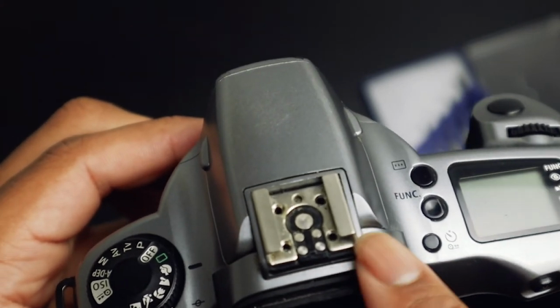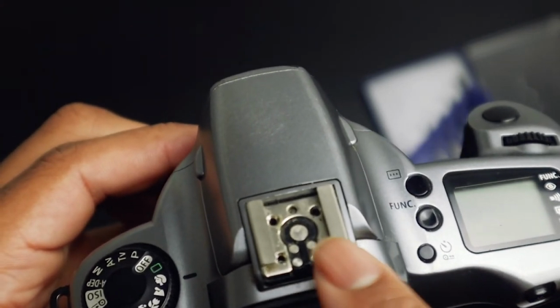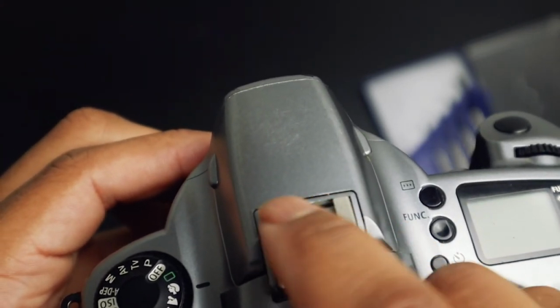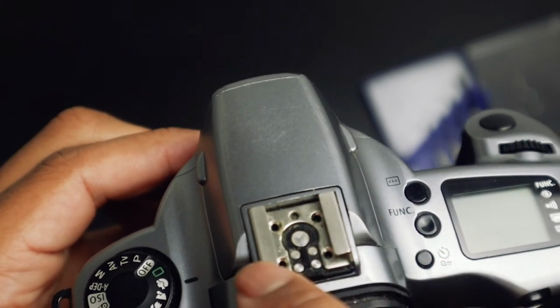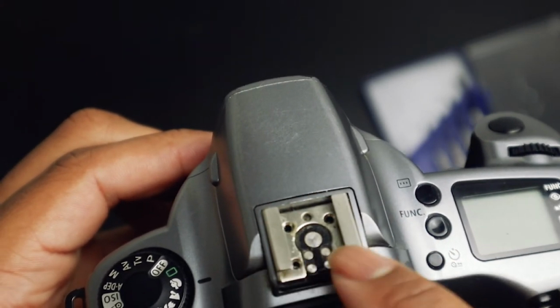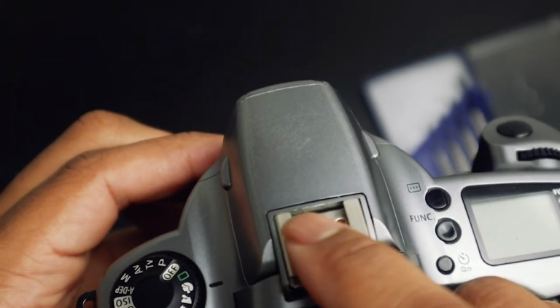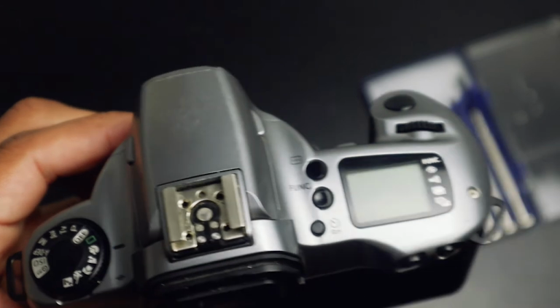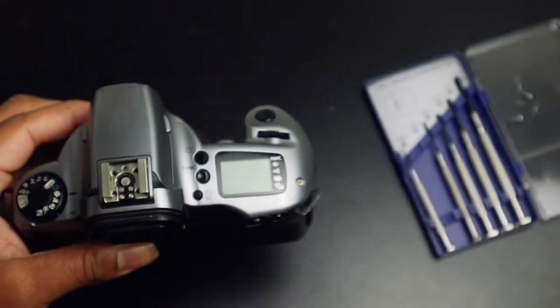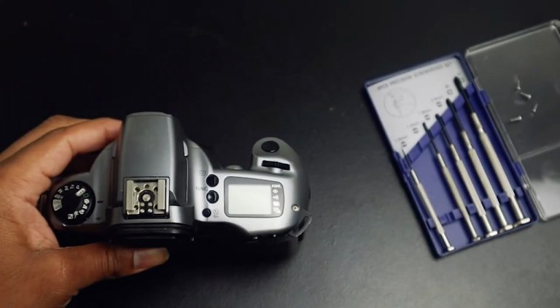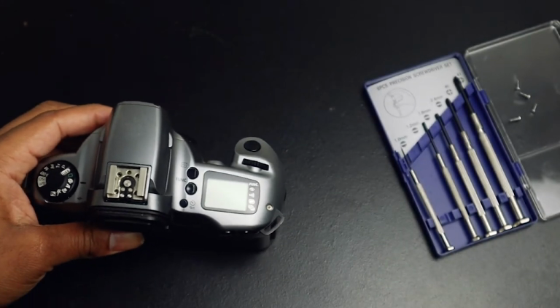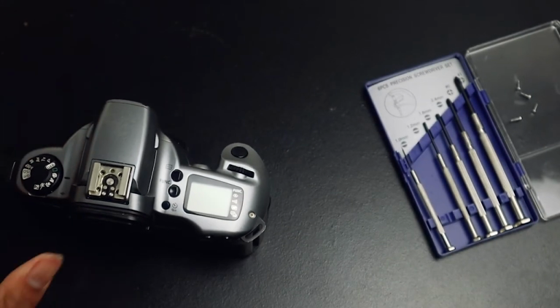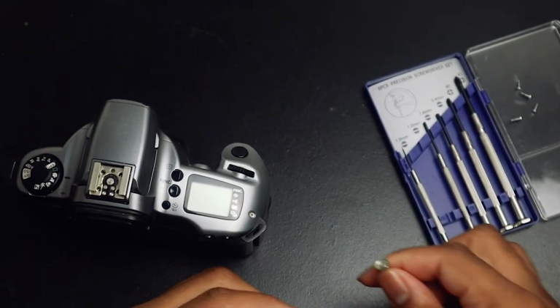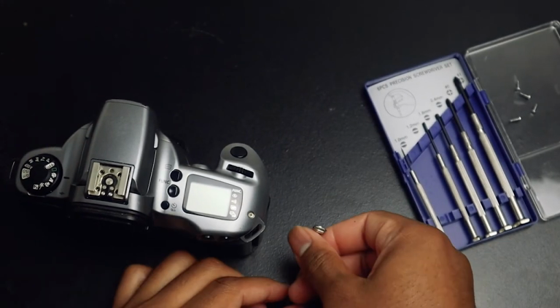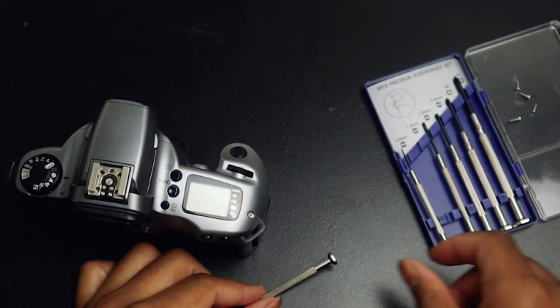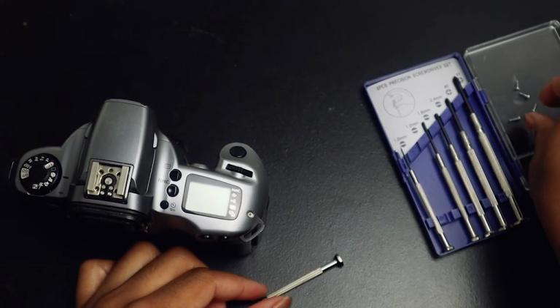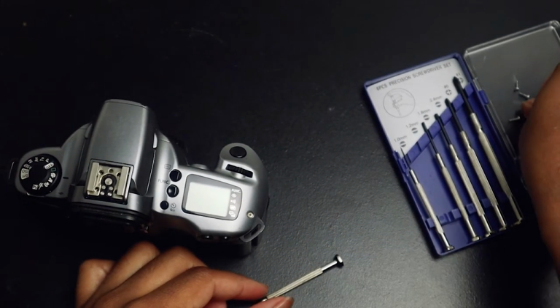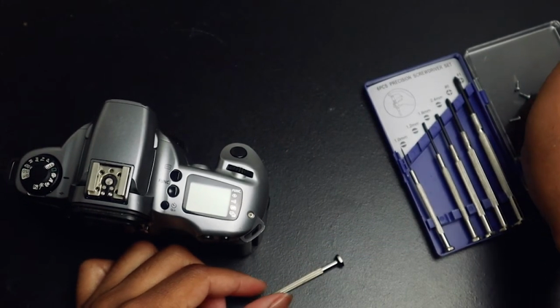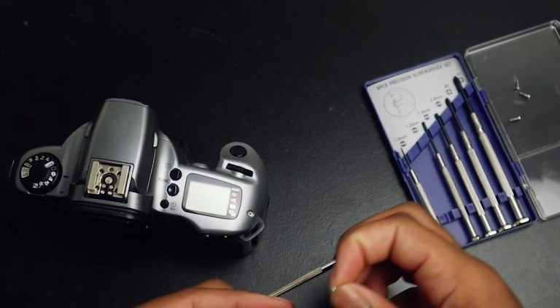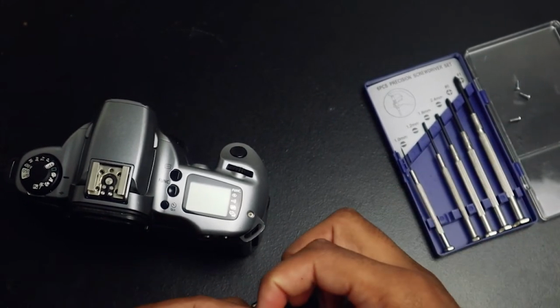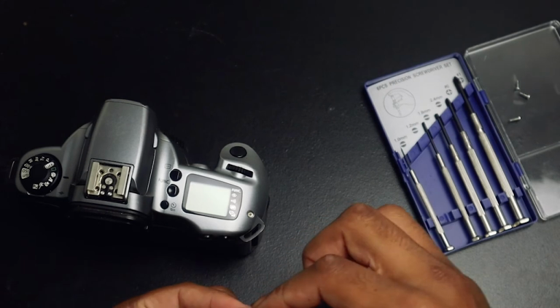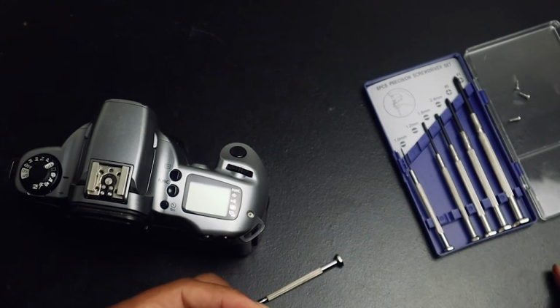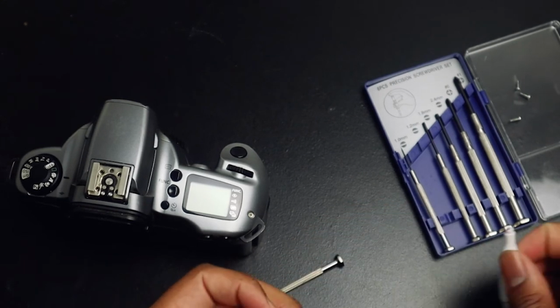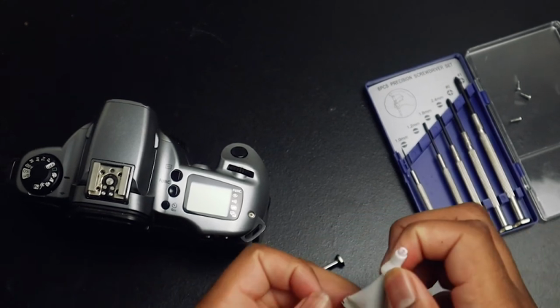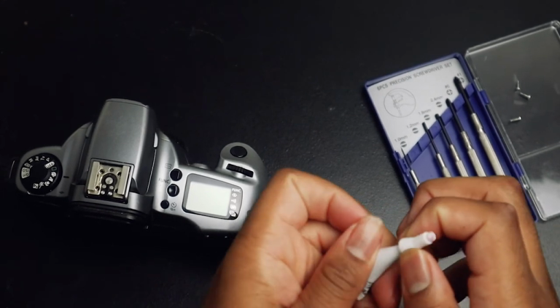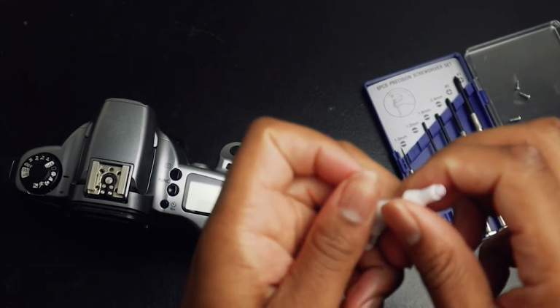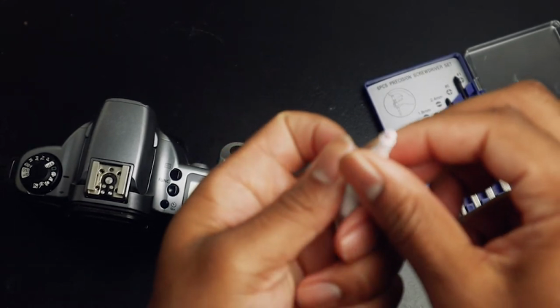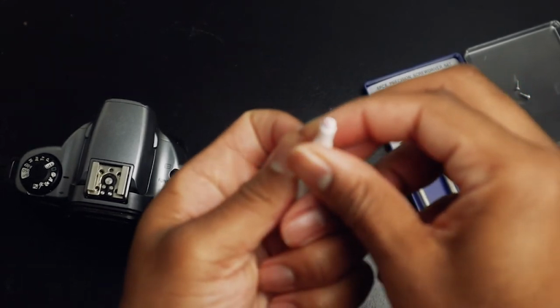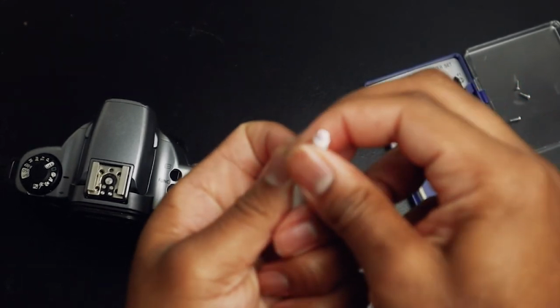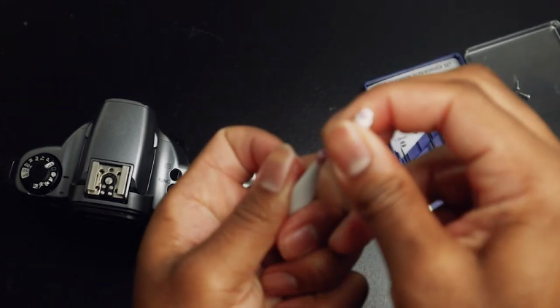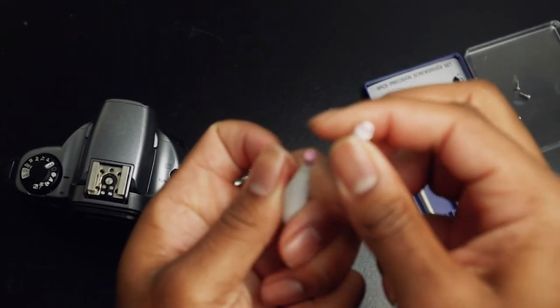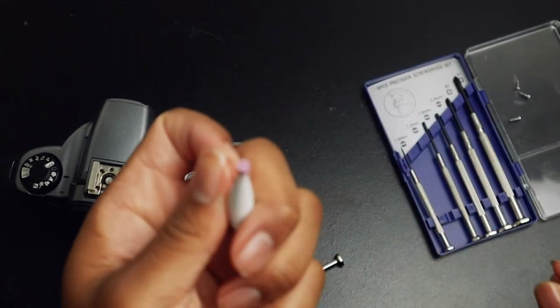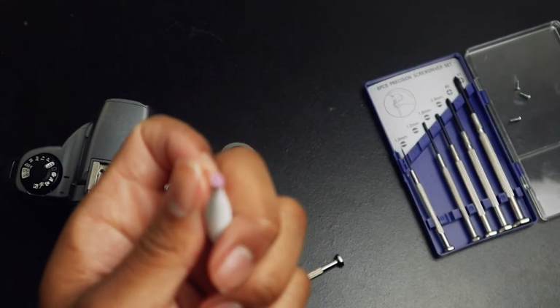I'll put my plate back on and make sure it's lined up — all four of the holes are evenly lined up. Then I'll get my screw and my Loctite.